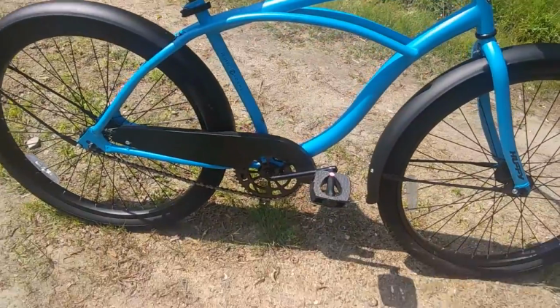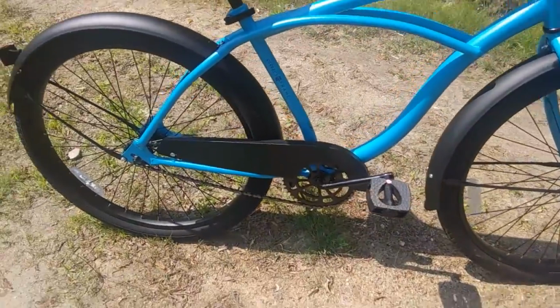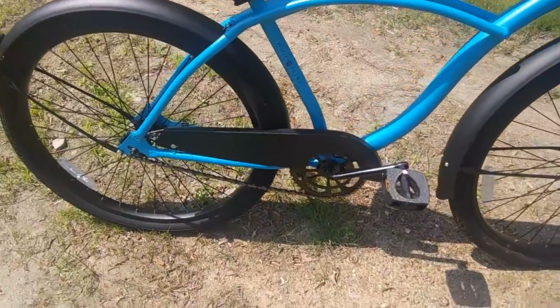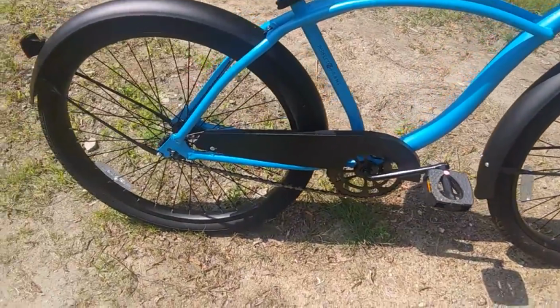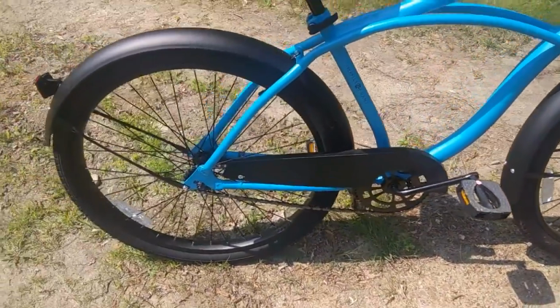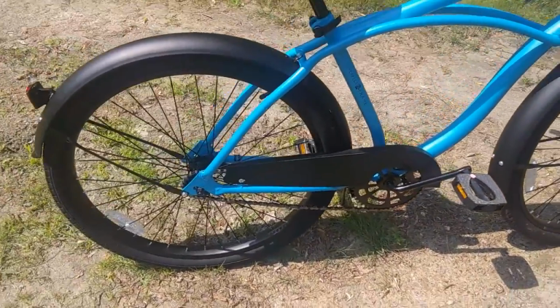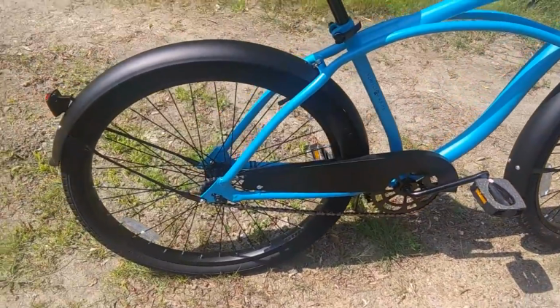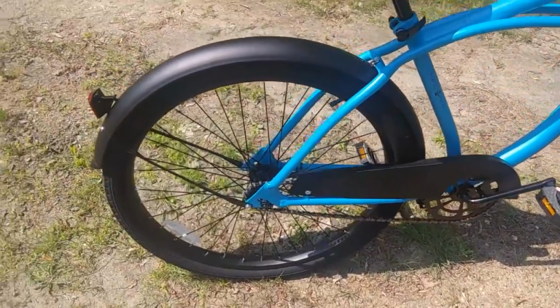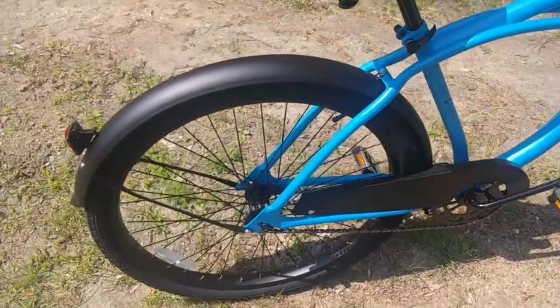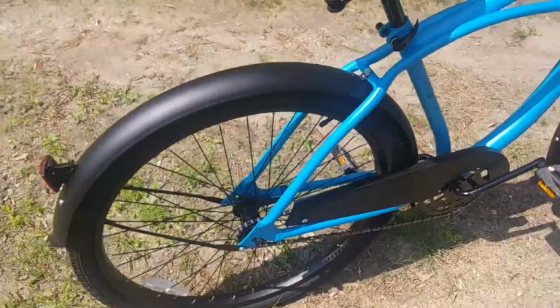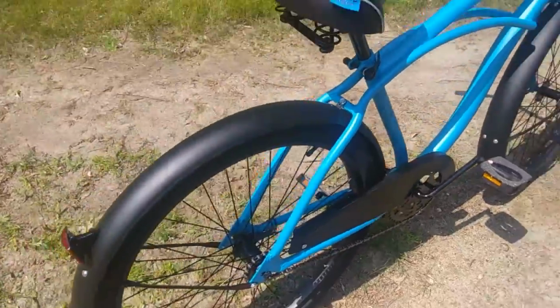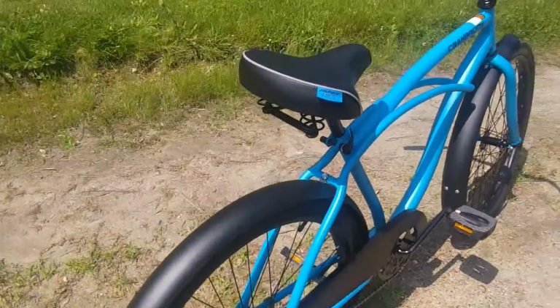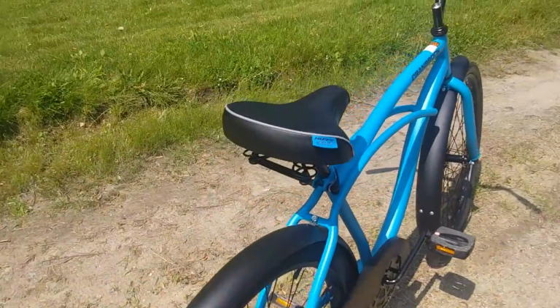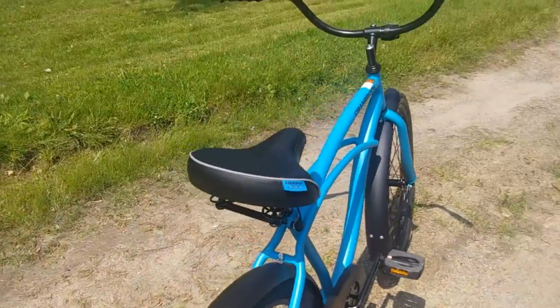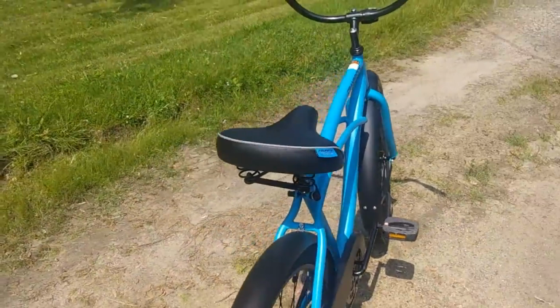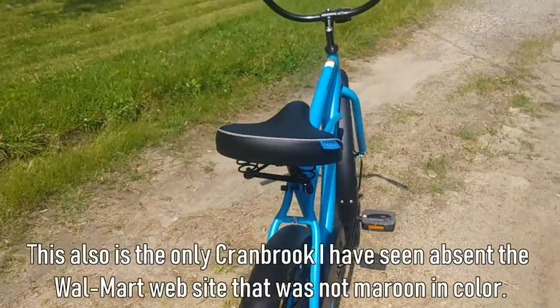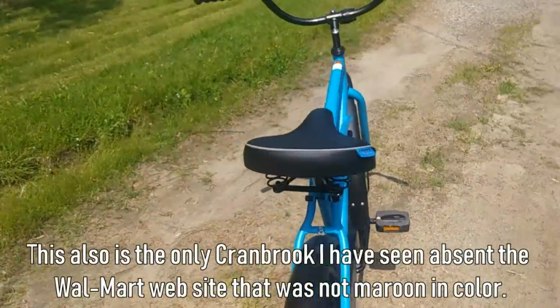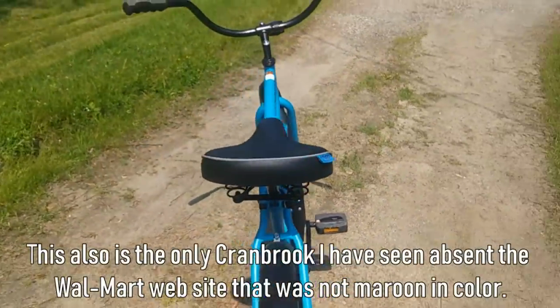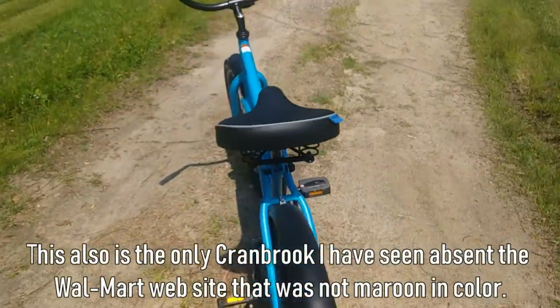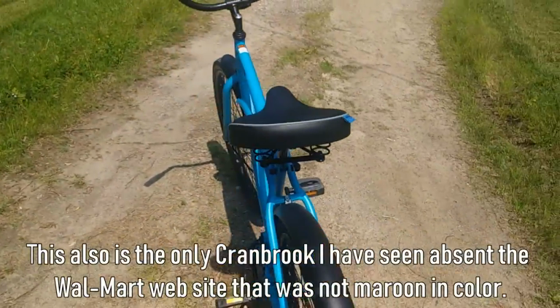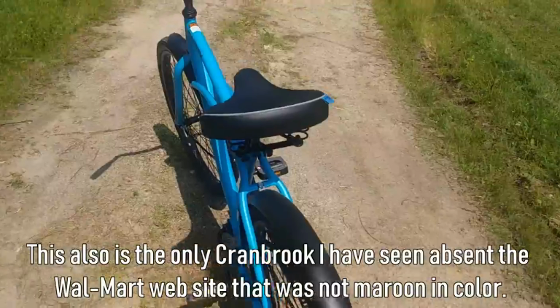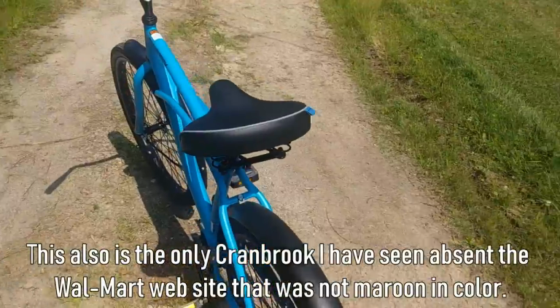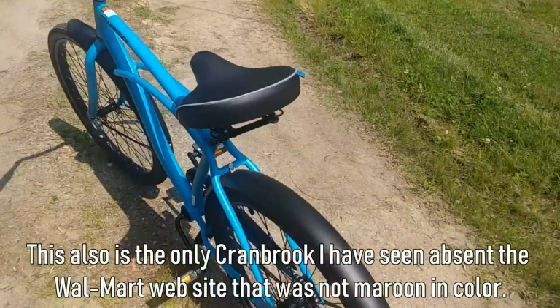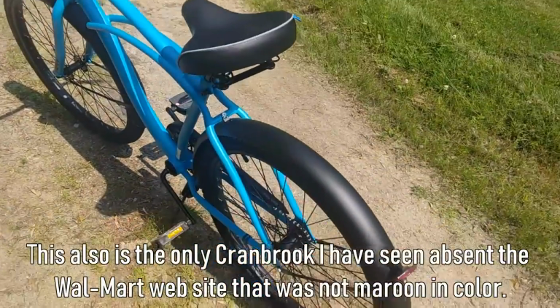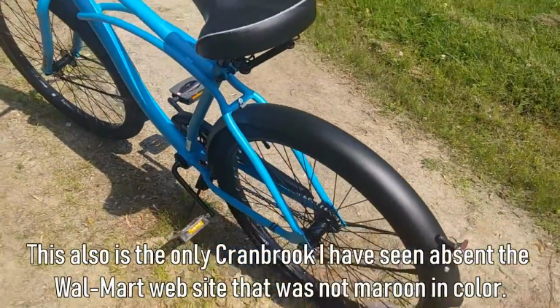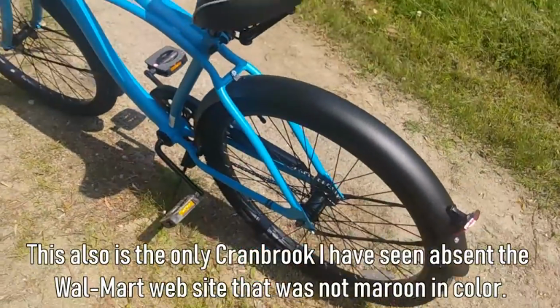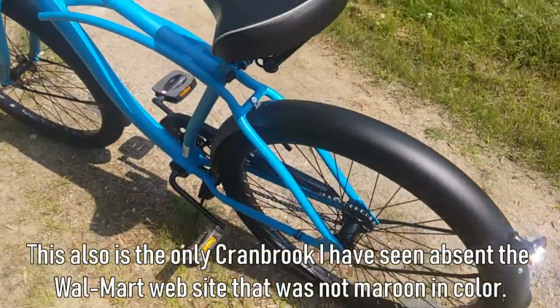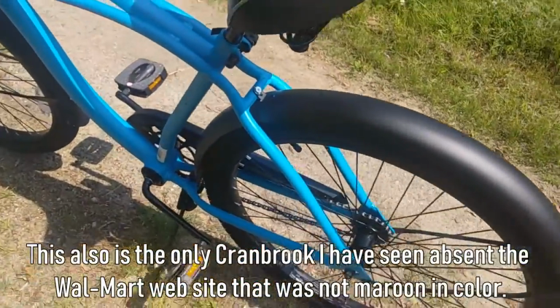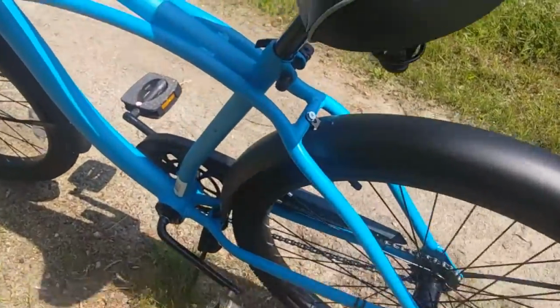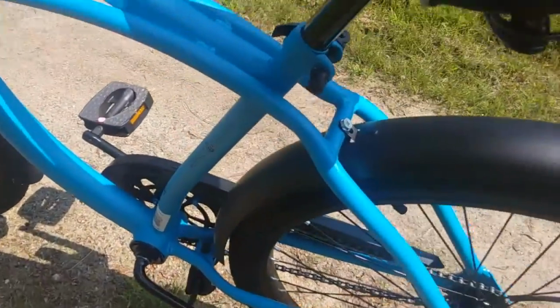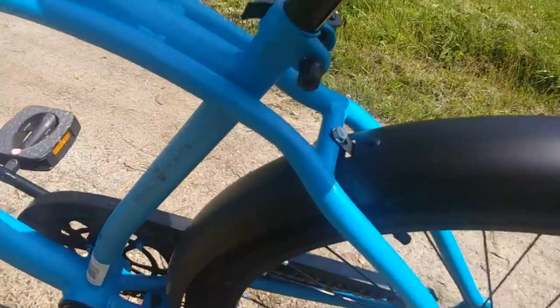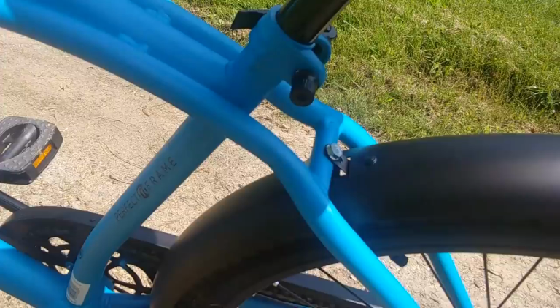Comfort pedals. The chain guard and the fenders are metal. Everything has a nice matte finish. The springy seat. It's got a perfect fit frame.